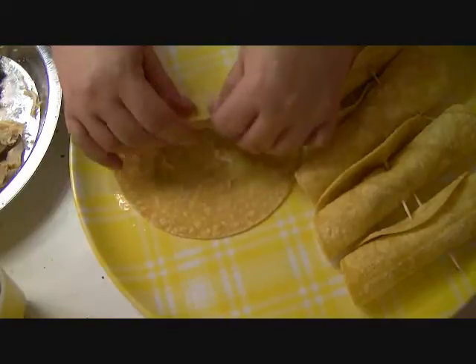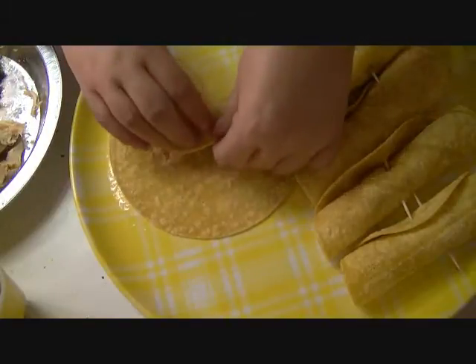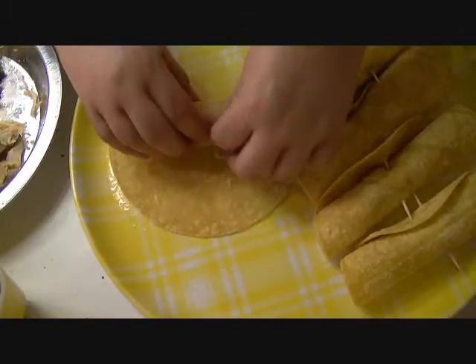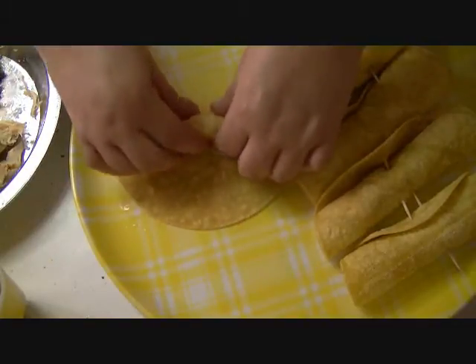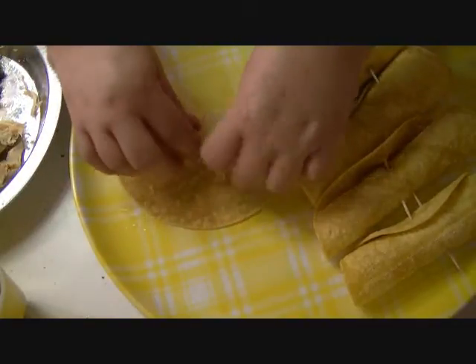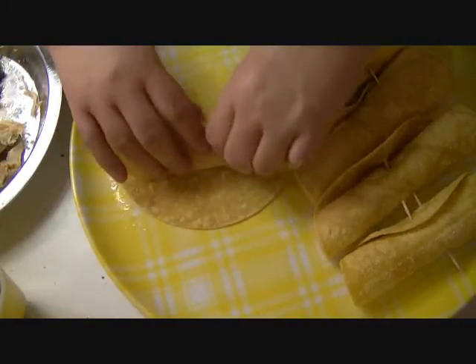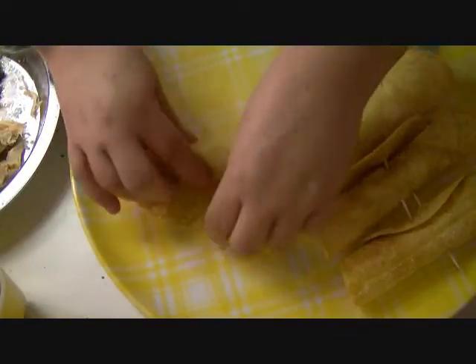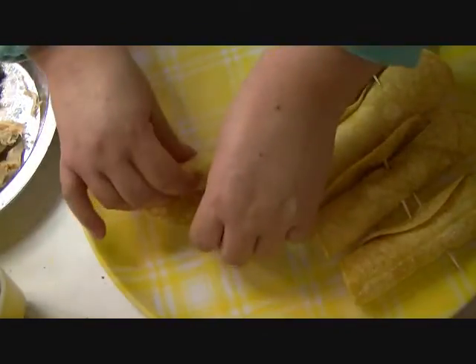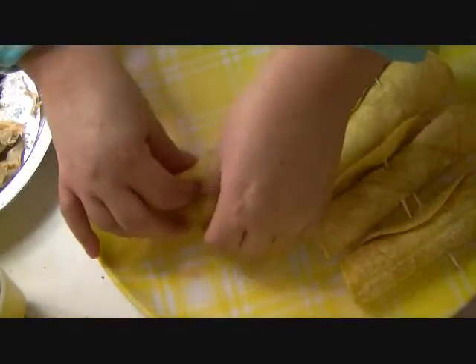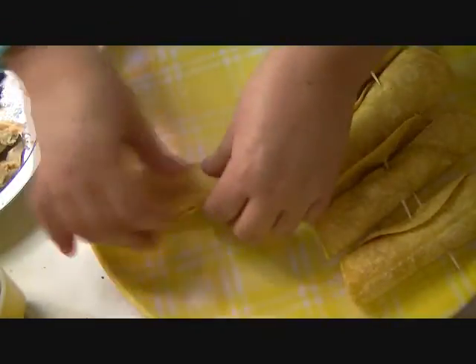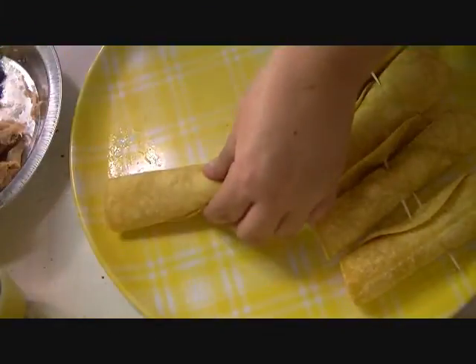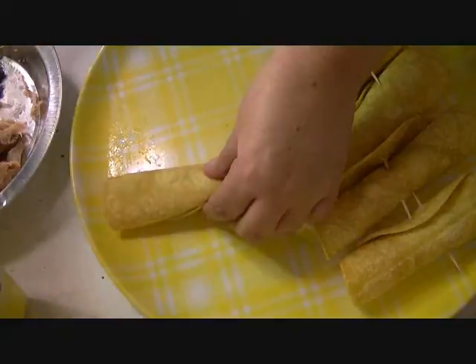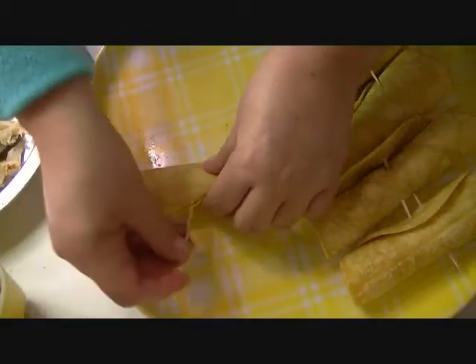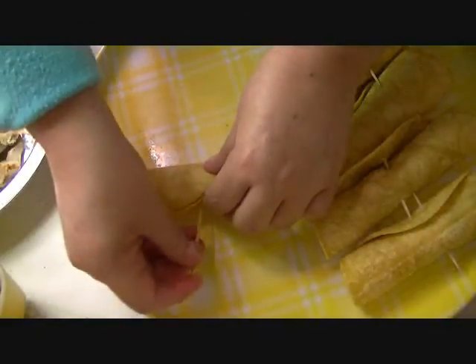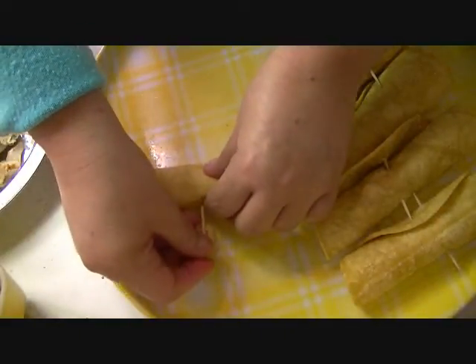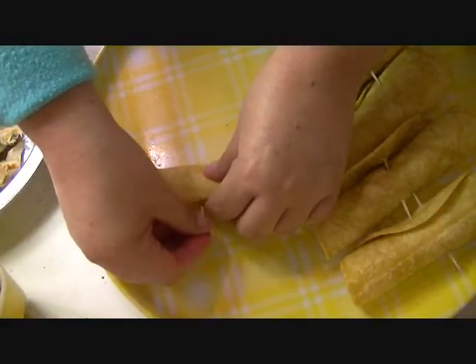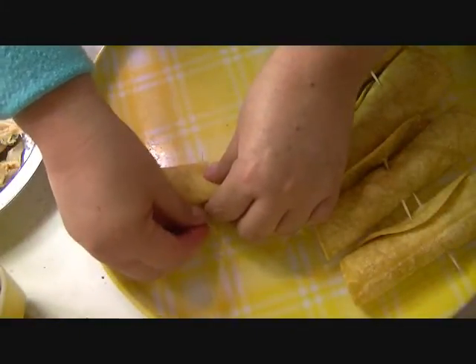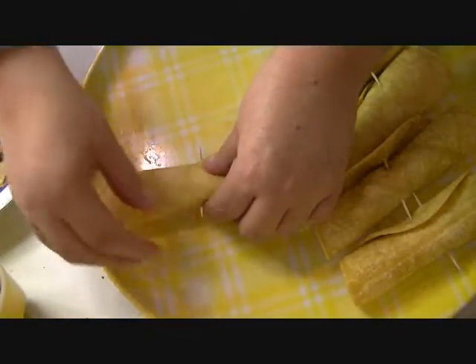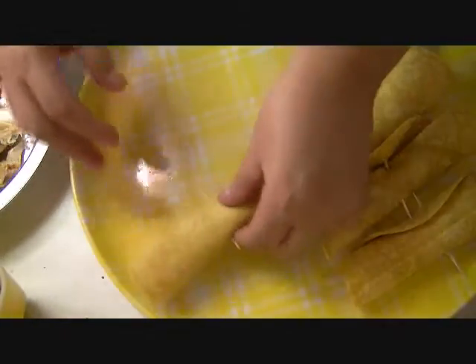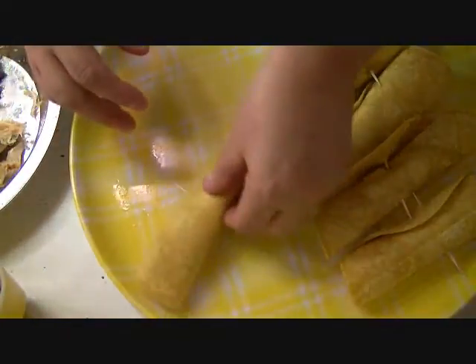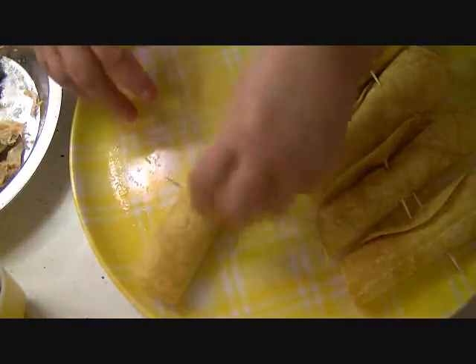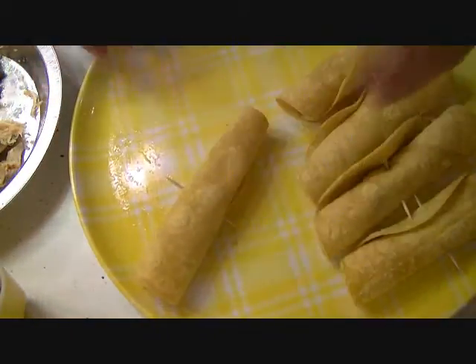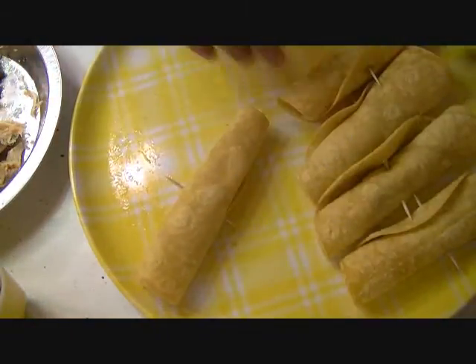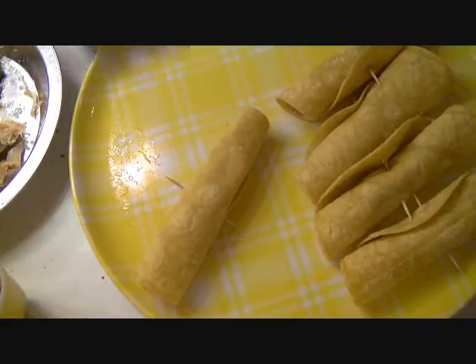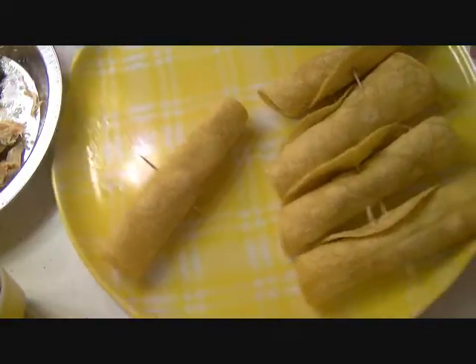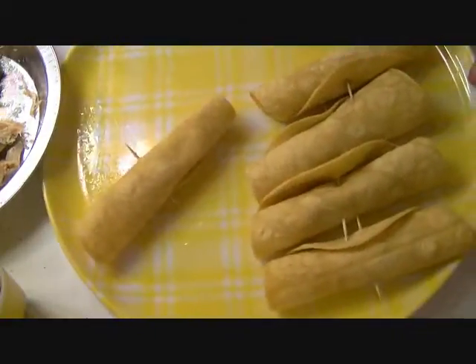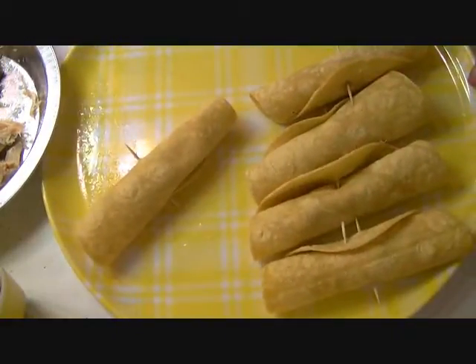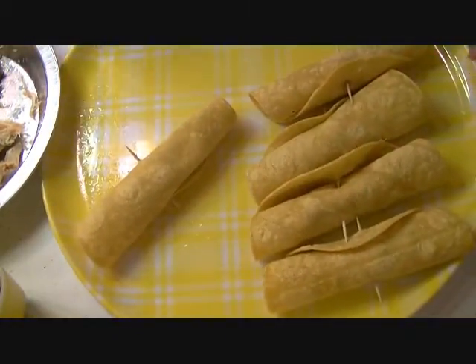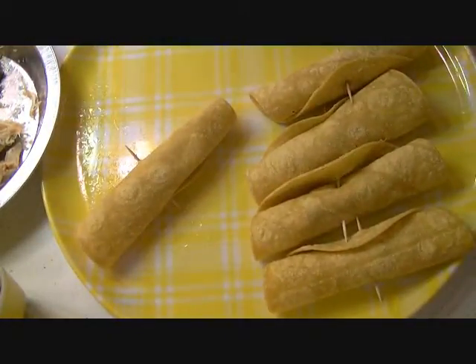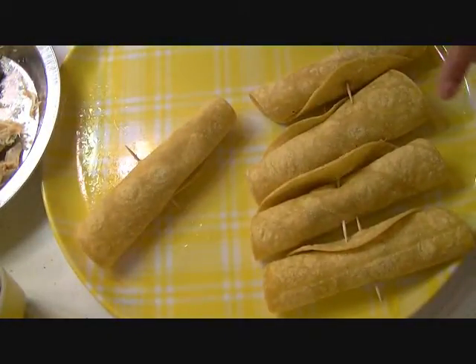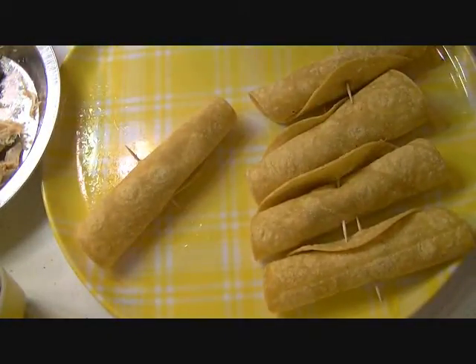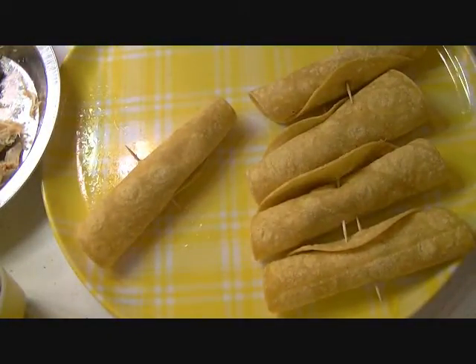Then there we go — fold it, fold it, and stick a toothpick in it. So anyway, here are my five taquitos: three for my husband and two for me.